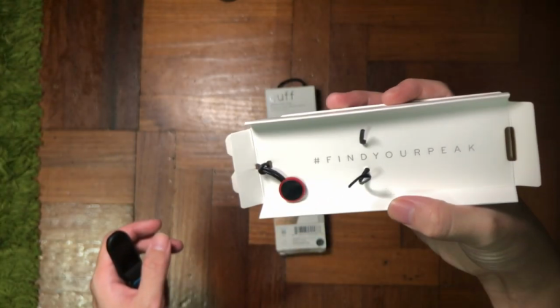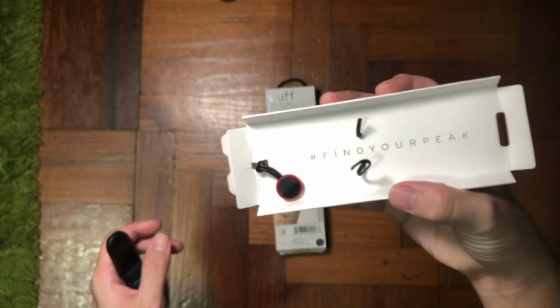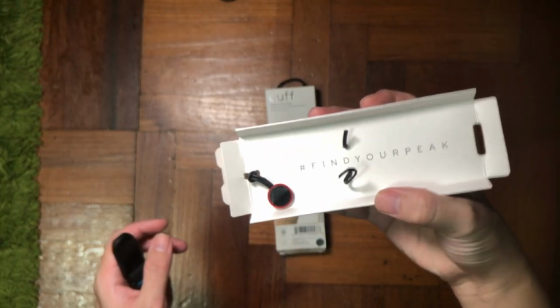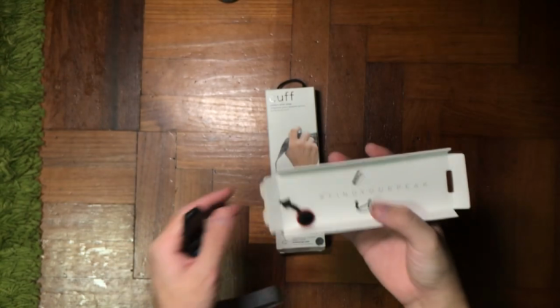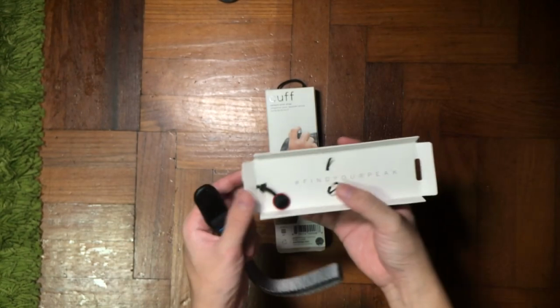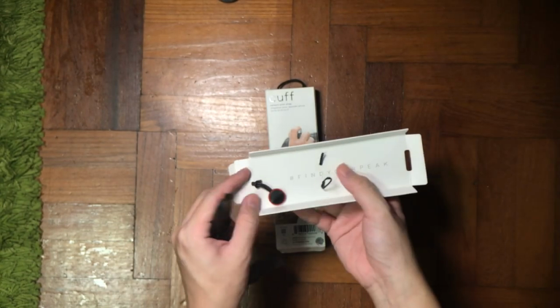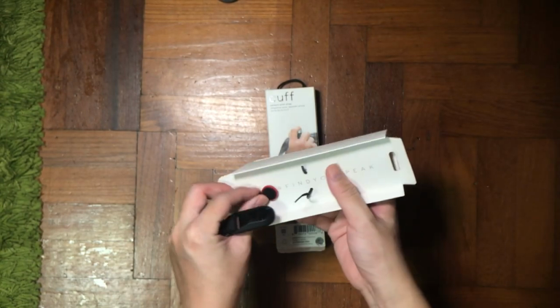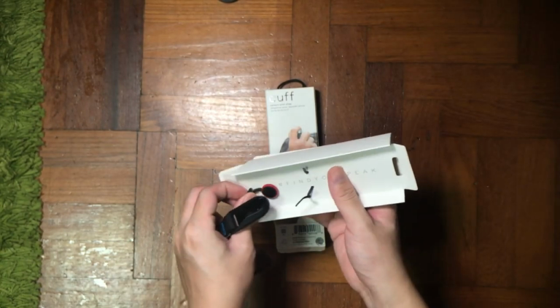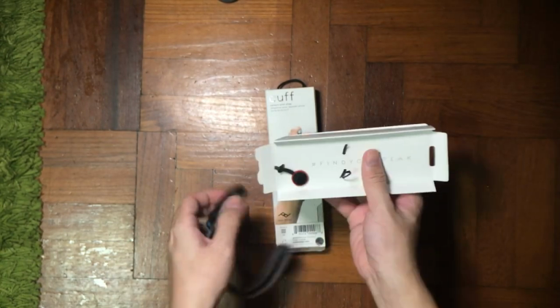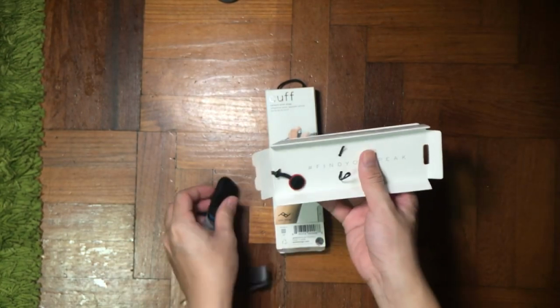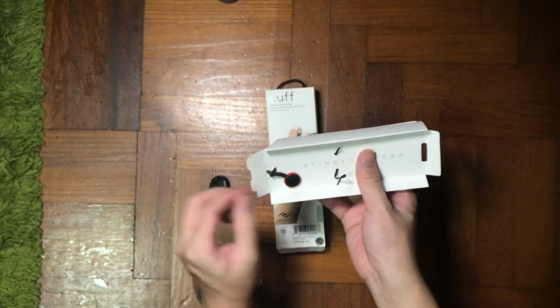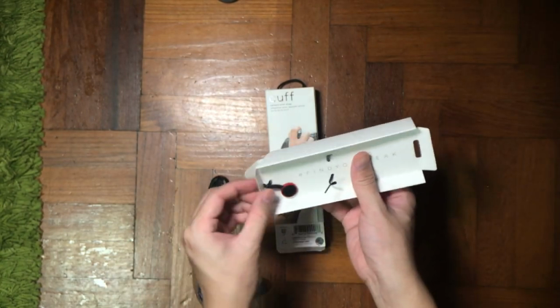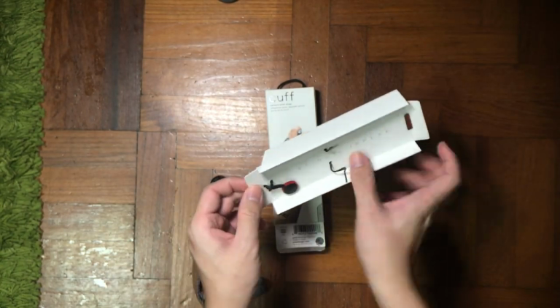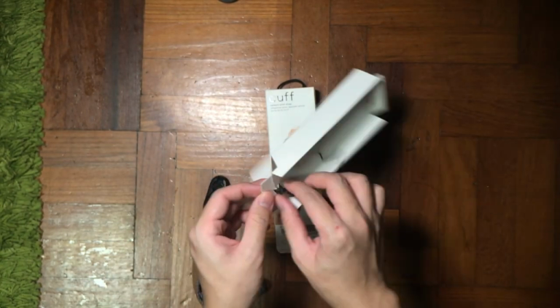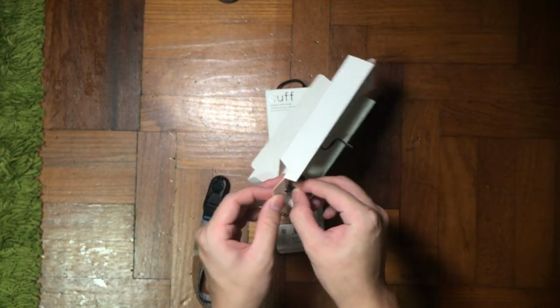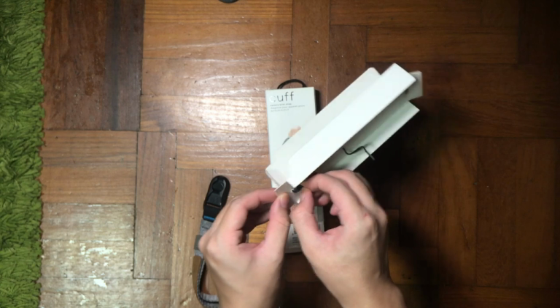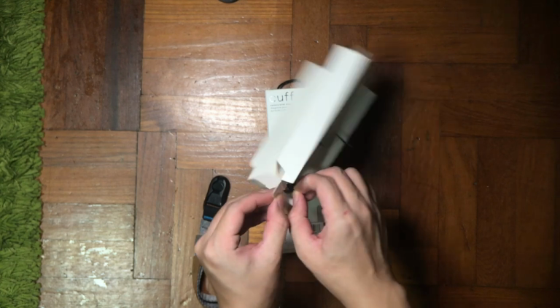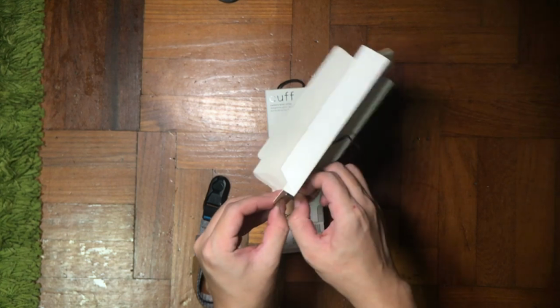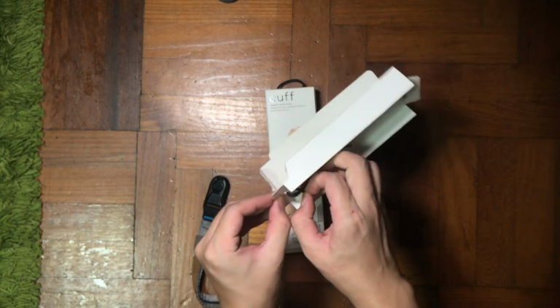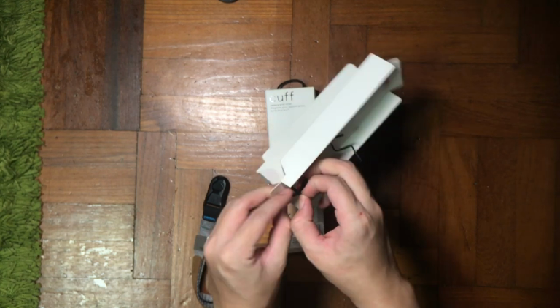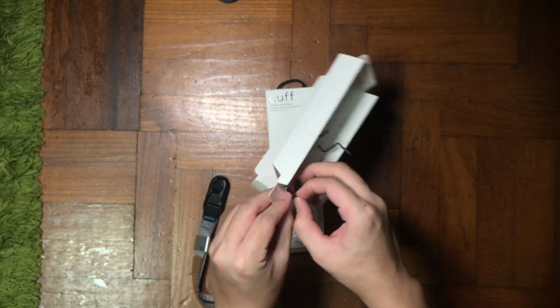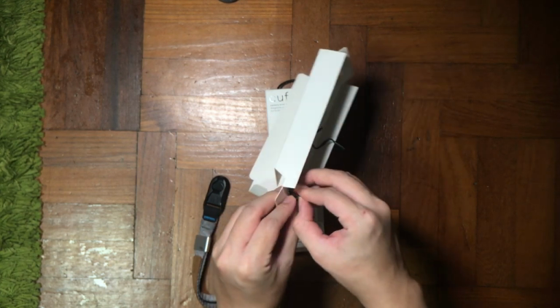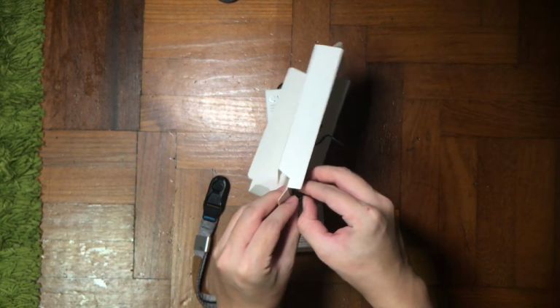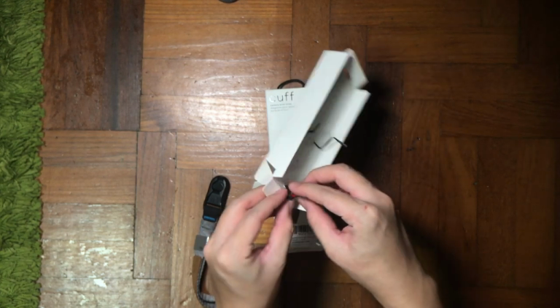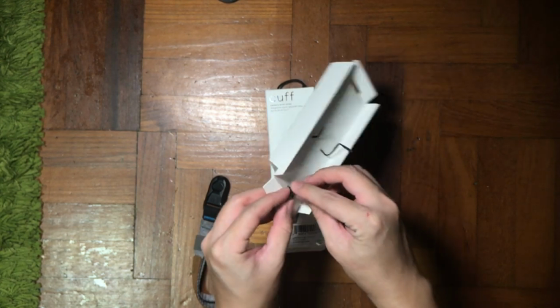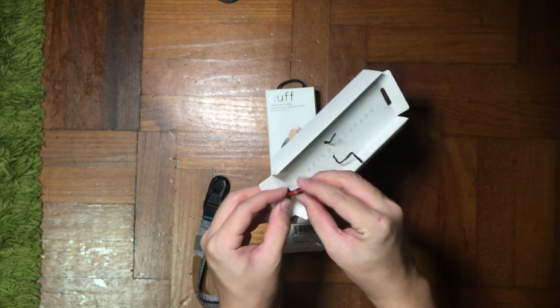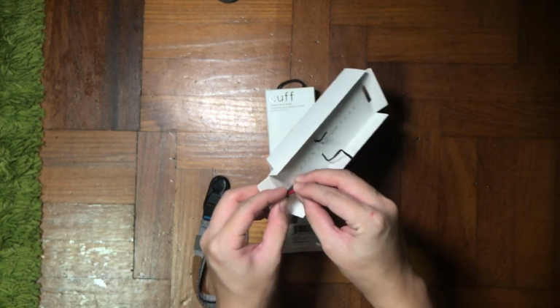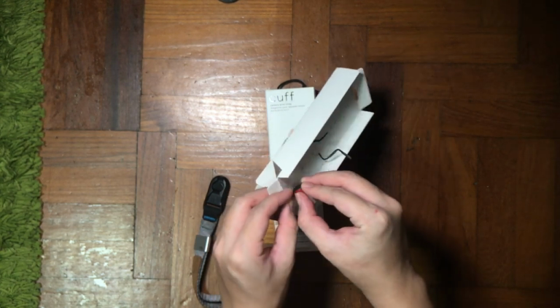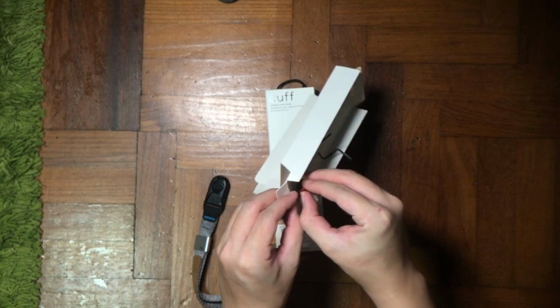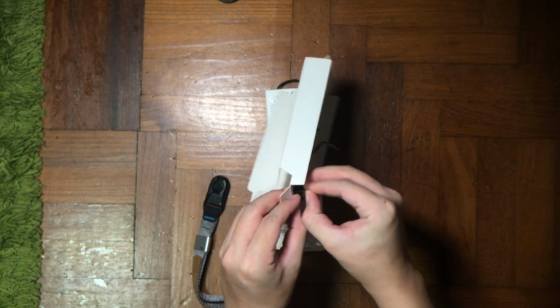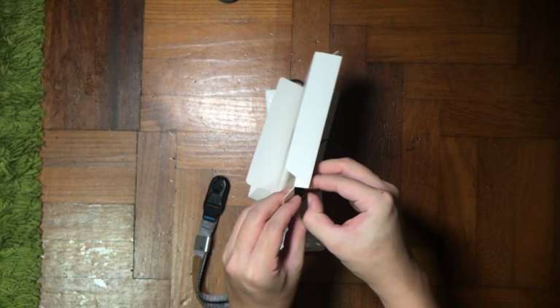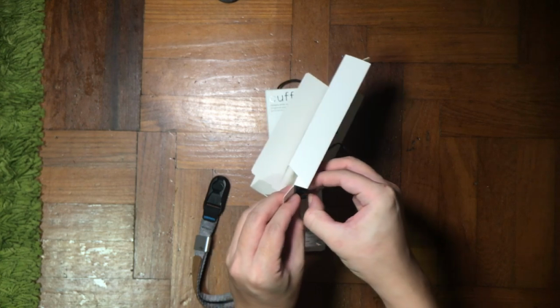The first thing when you take it out, you will see a hashtag 'Find Your Peak,' and there is an anchor lock within the box. There's also an extra pouch and an extra anchor in this pack.